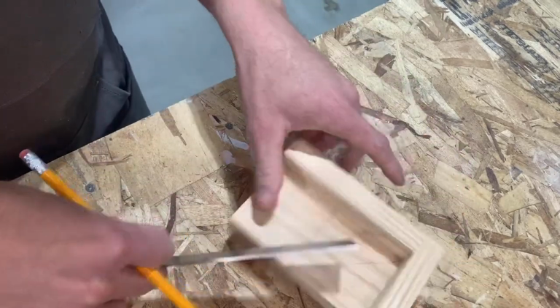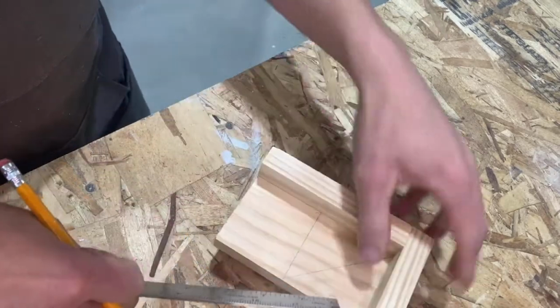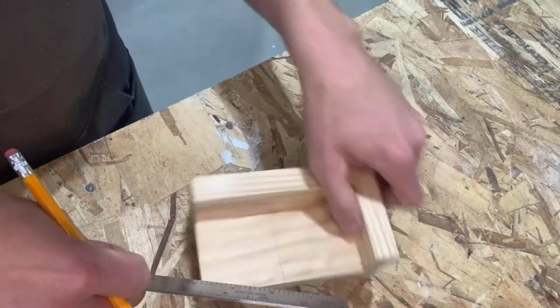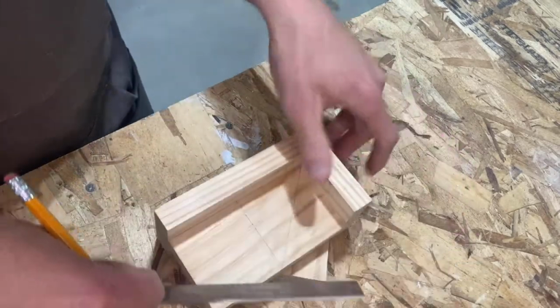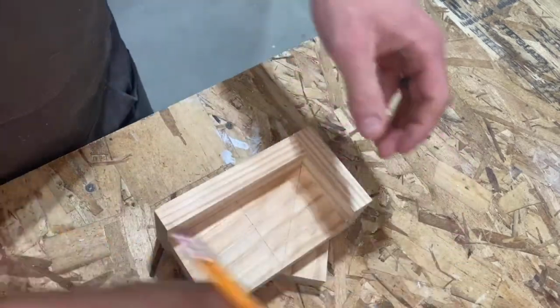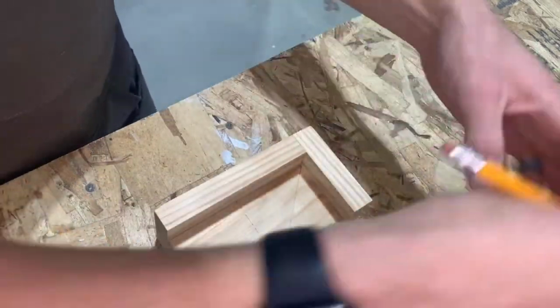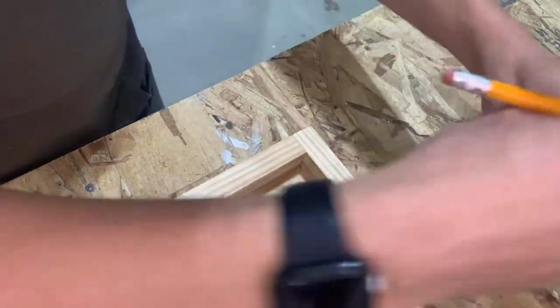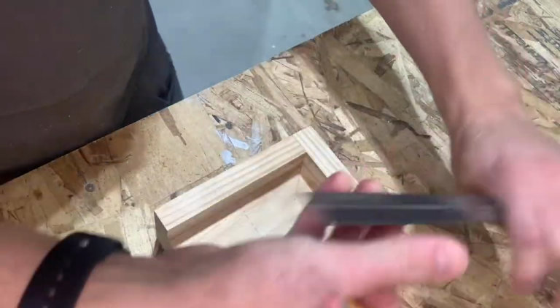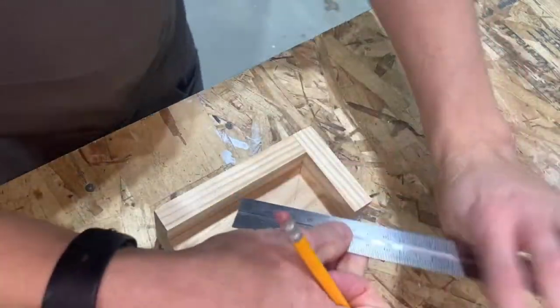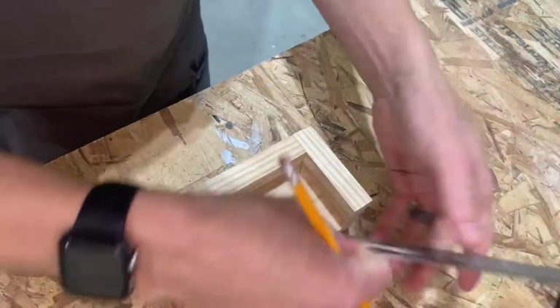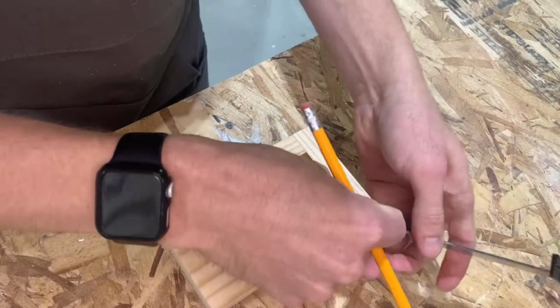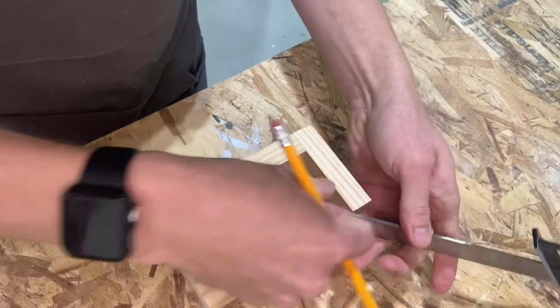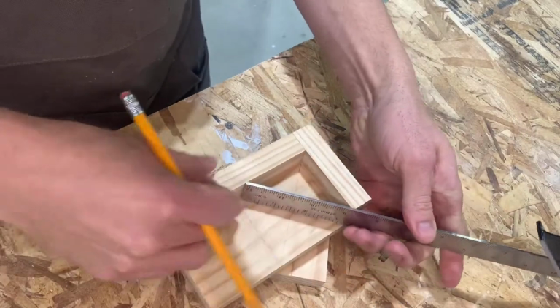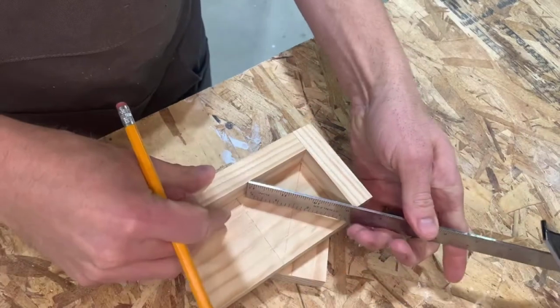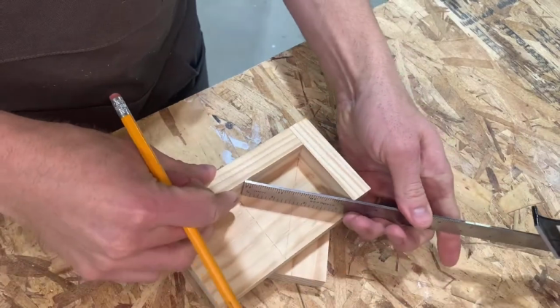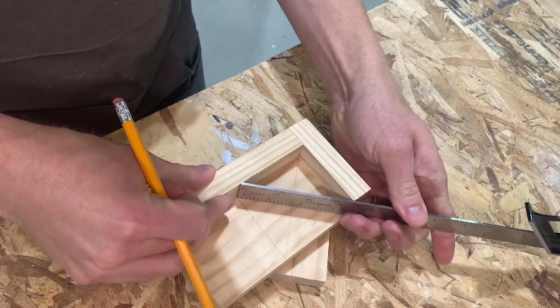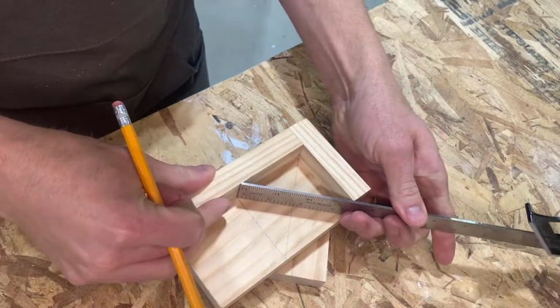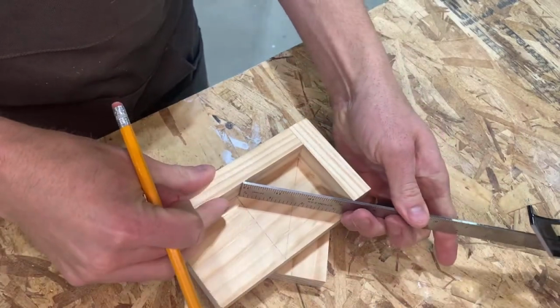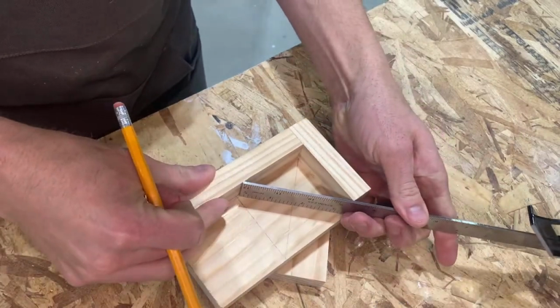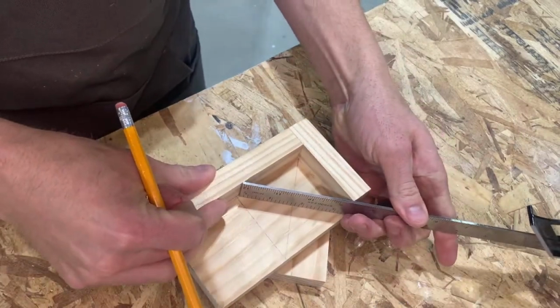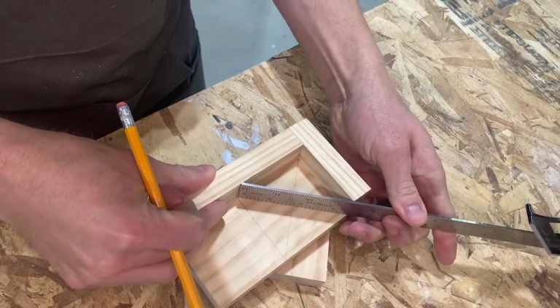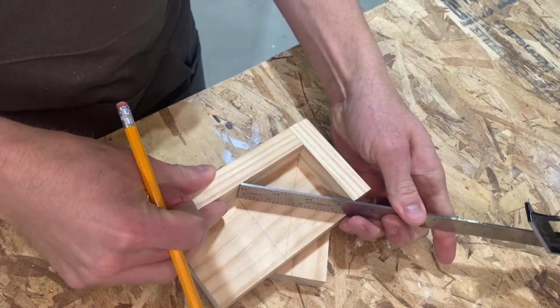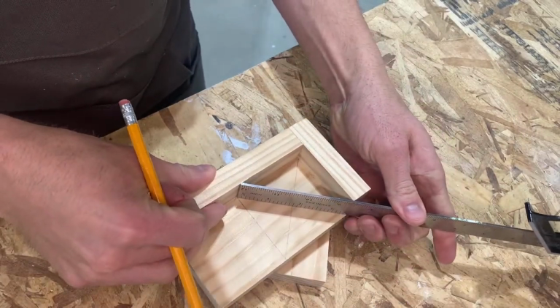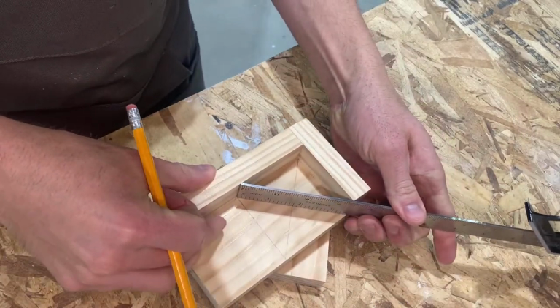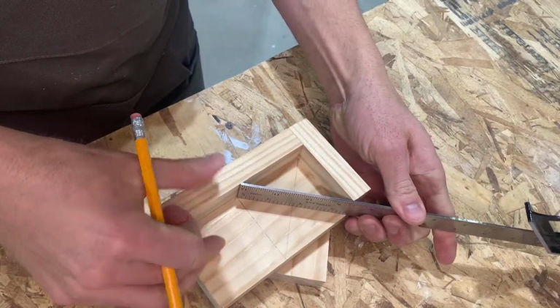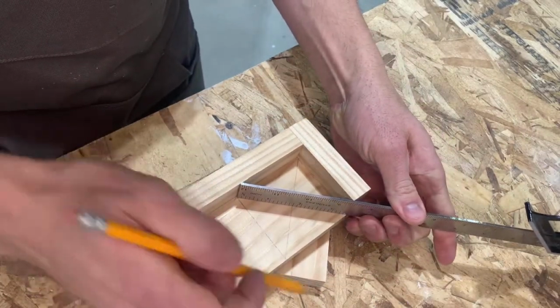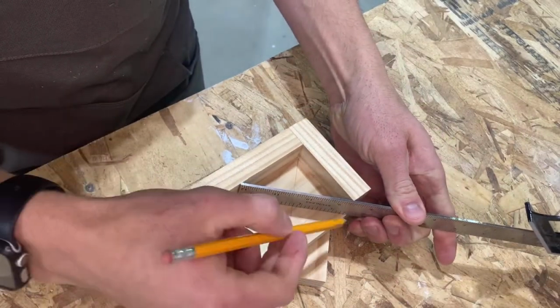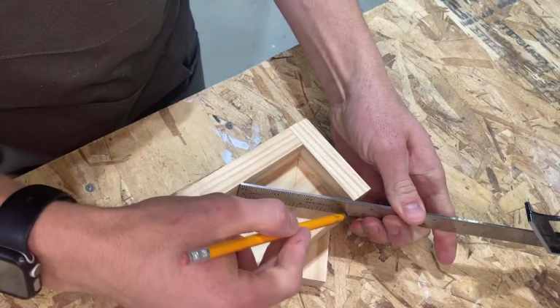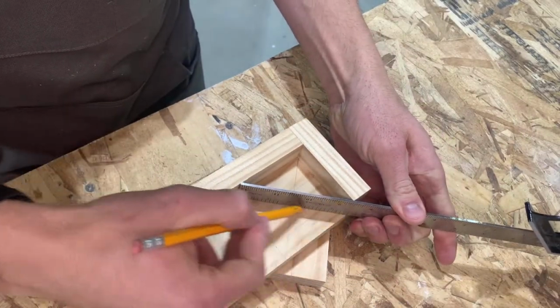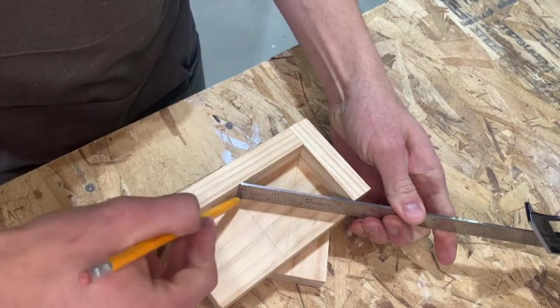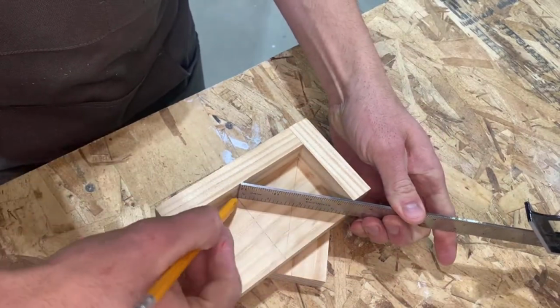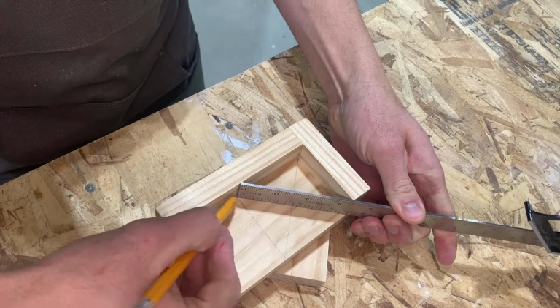You can see me fiddling around — this would have been much easier to do before the glue-up. All you're doing is finding the center point of that square.